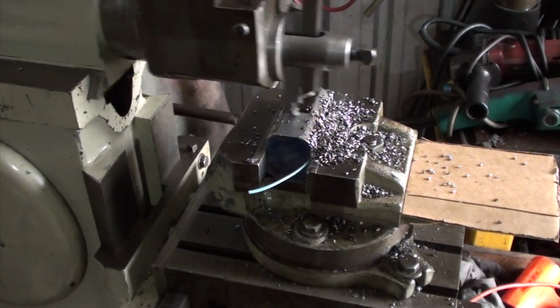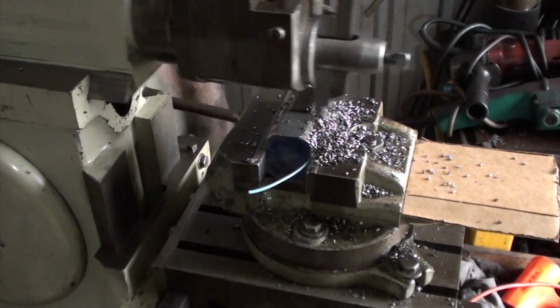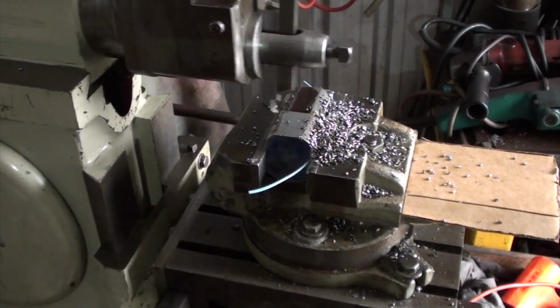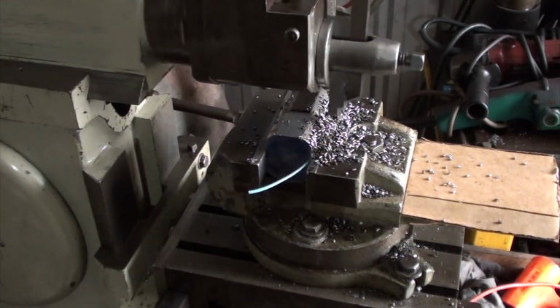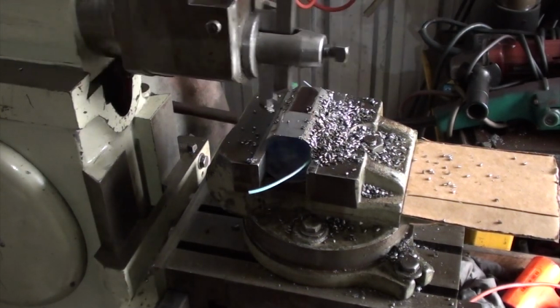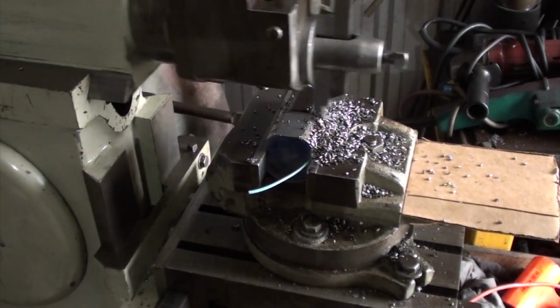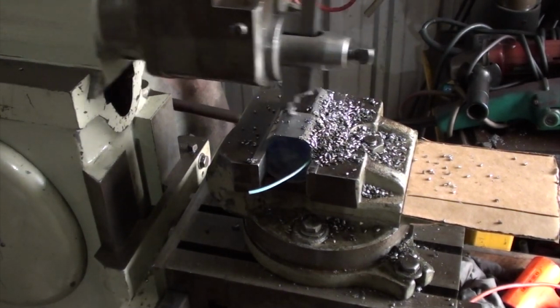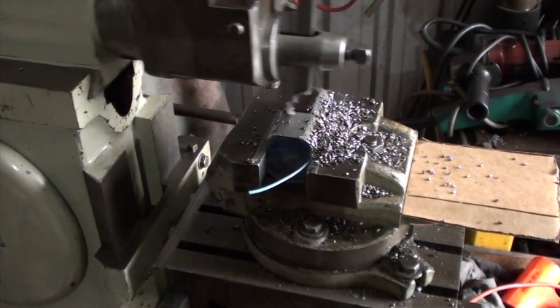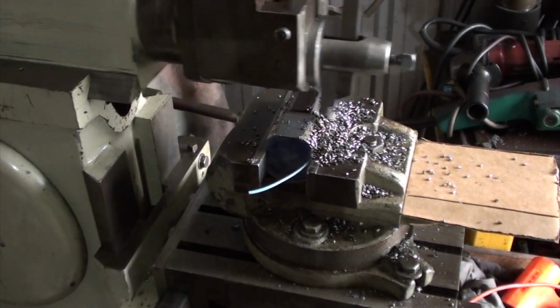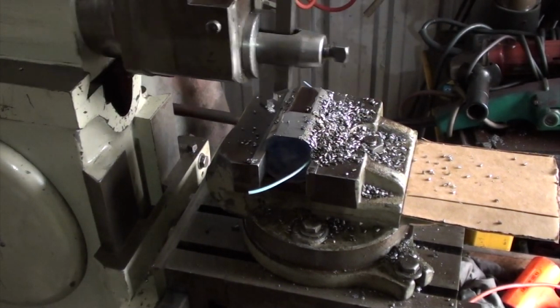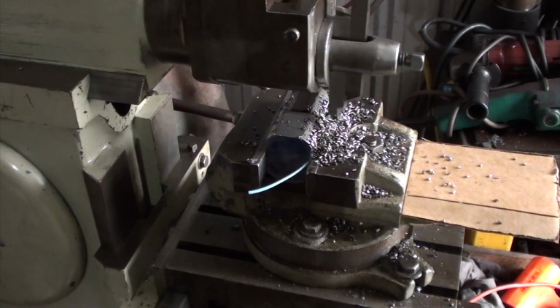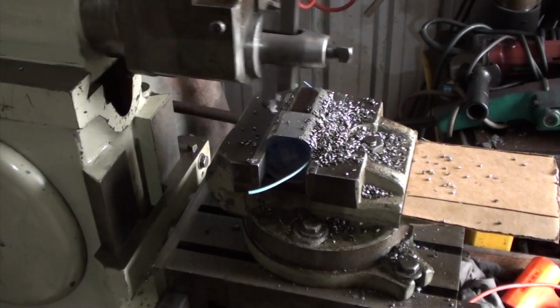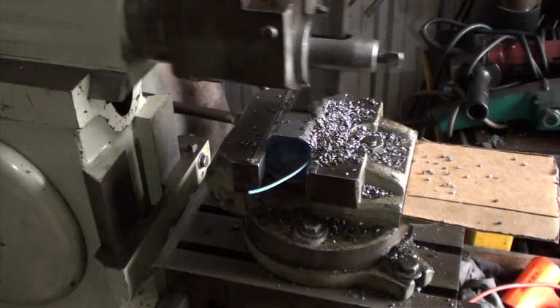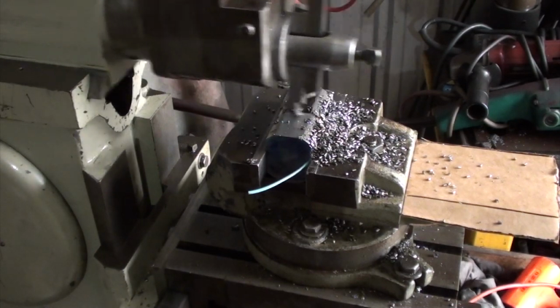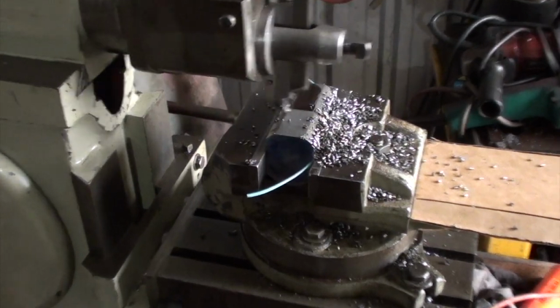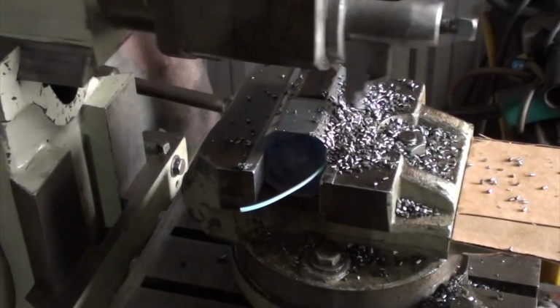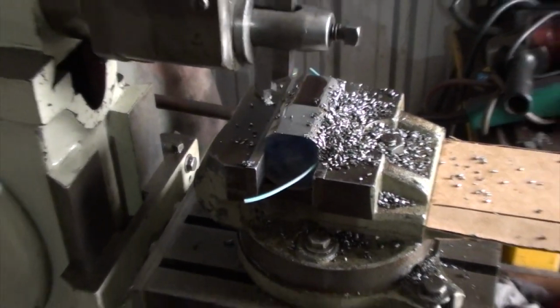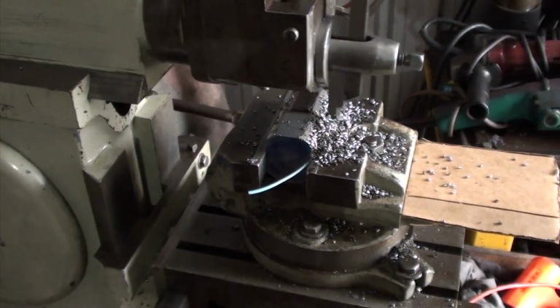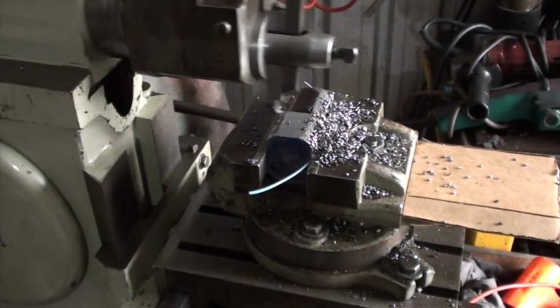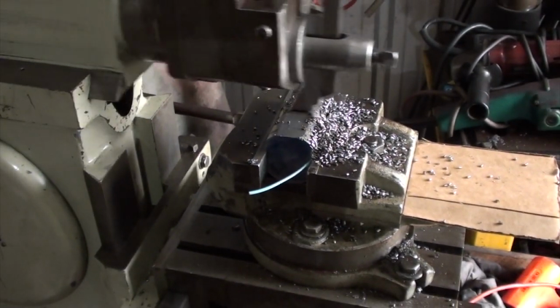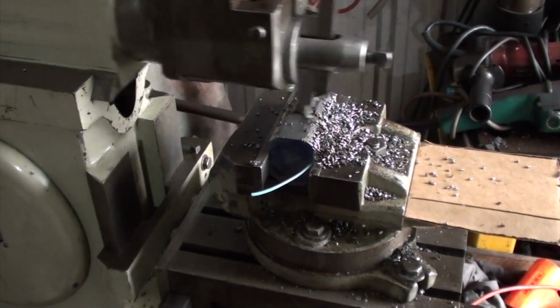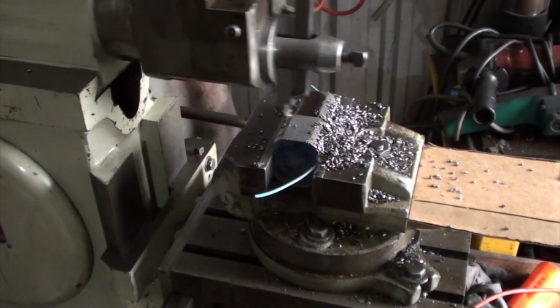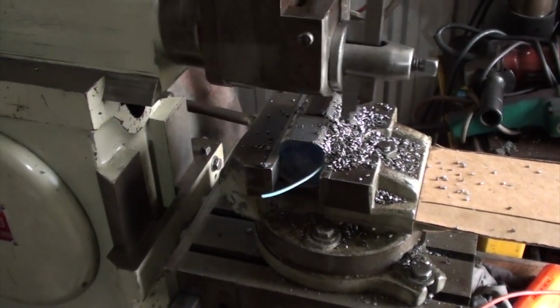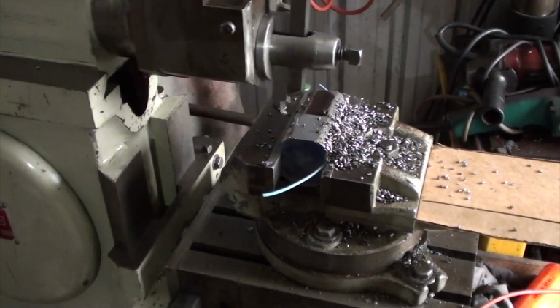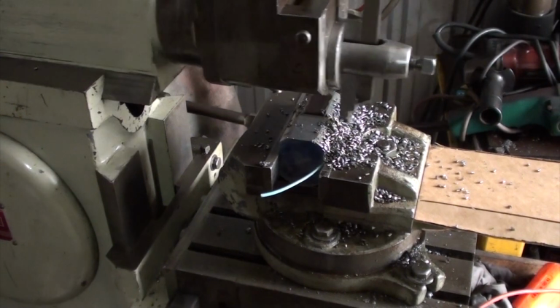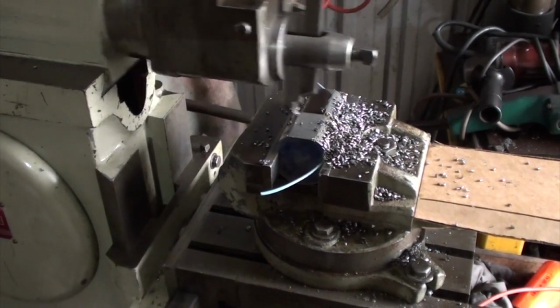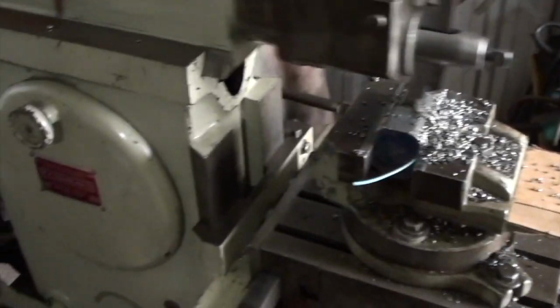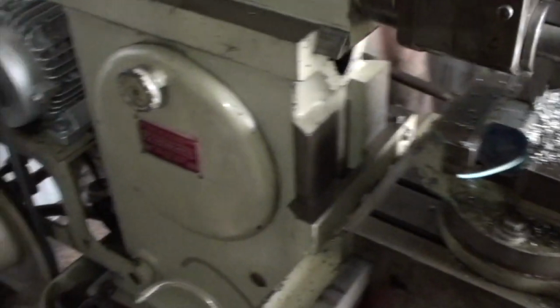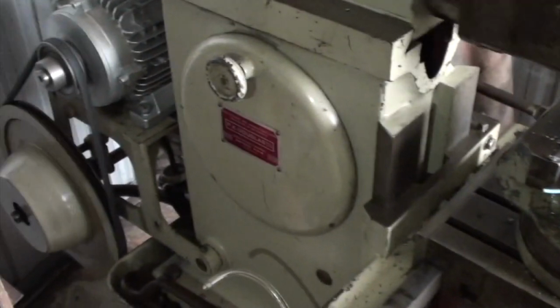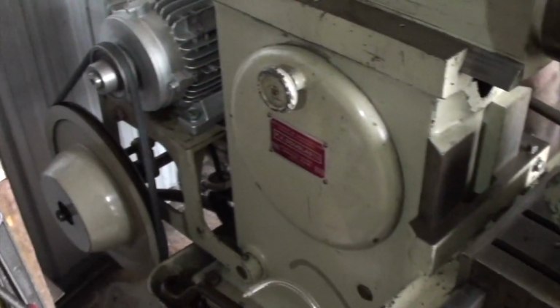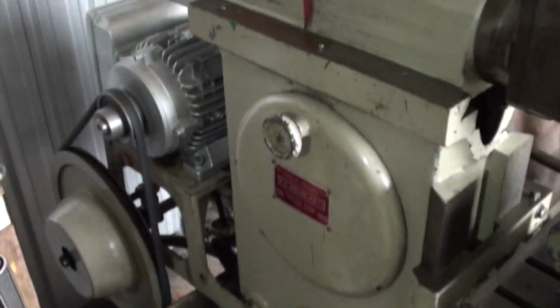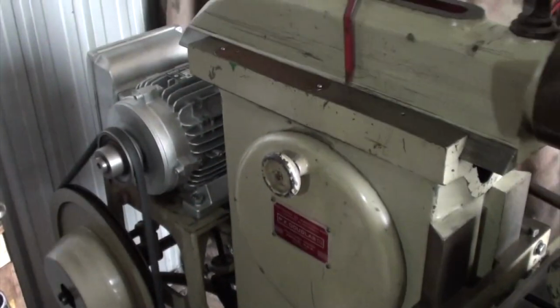I was fortunate enough to get myself a shaper. It's a PK Douglas, Australian made, in really good order.